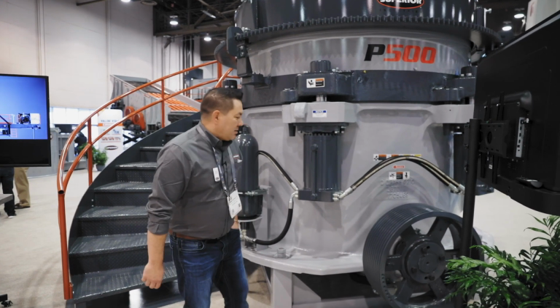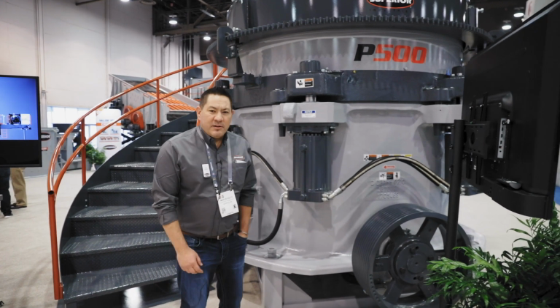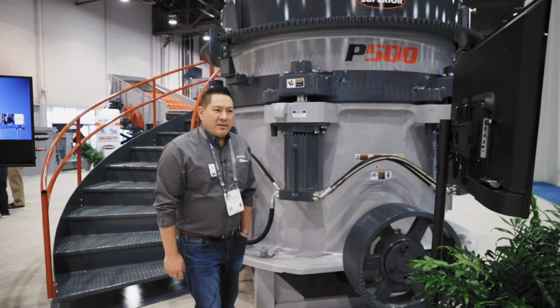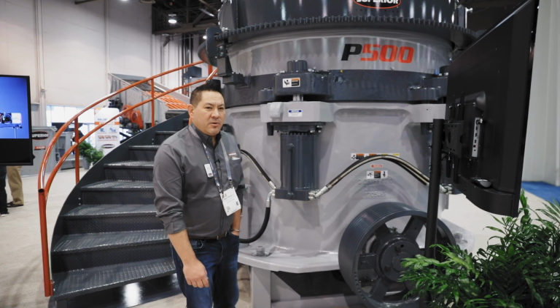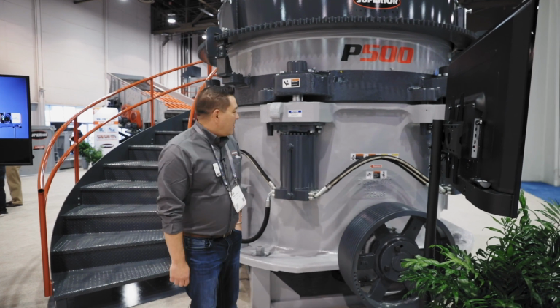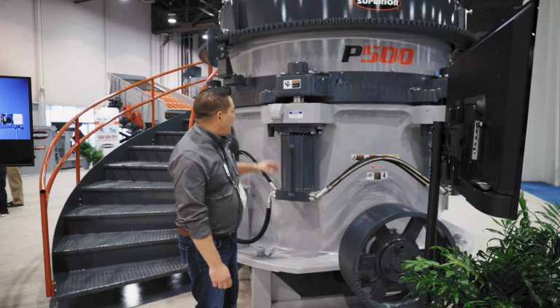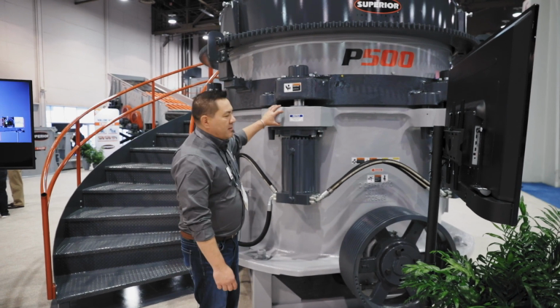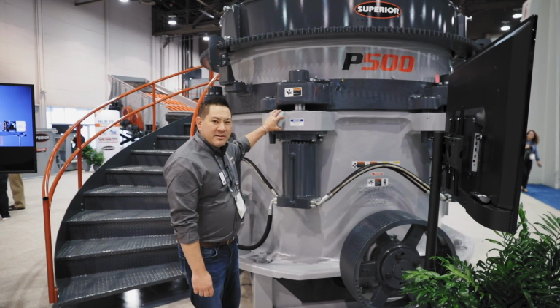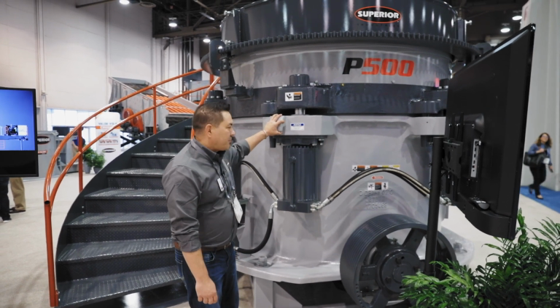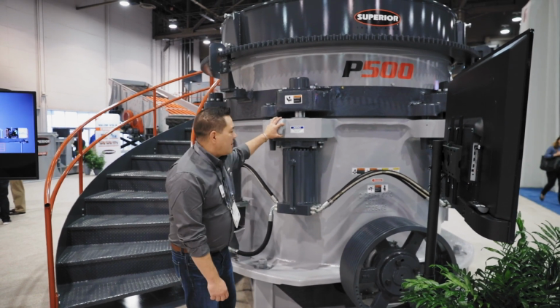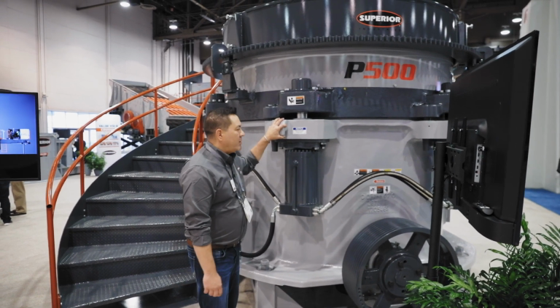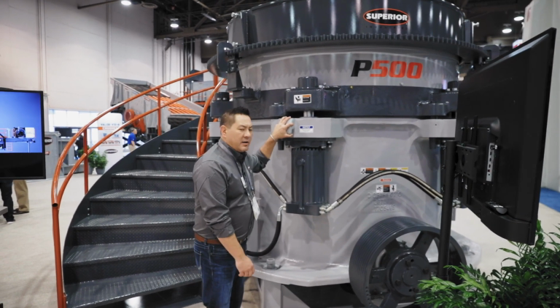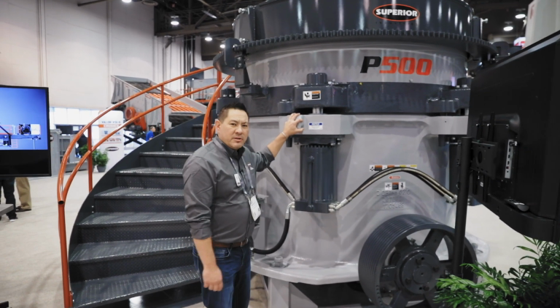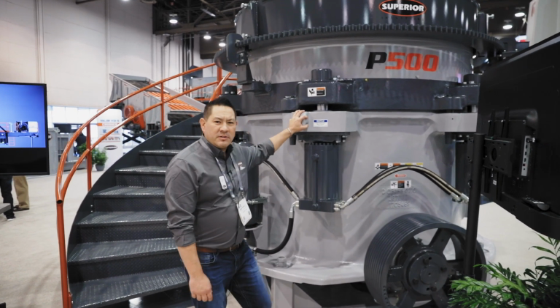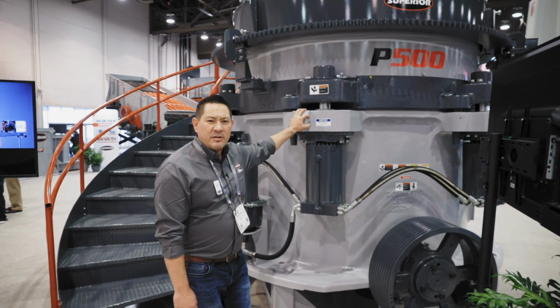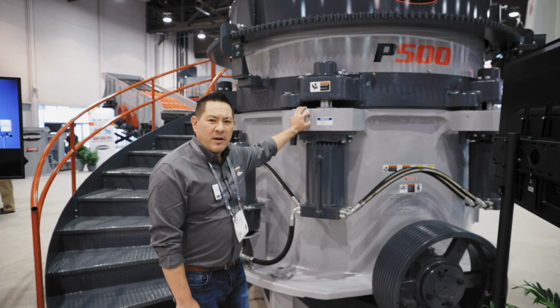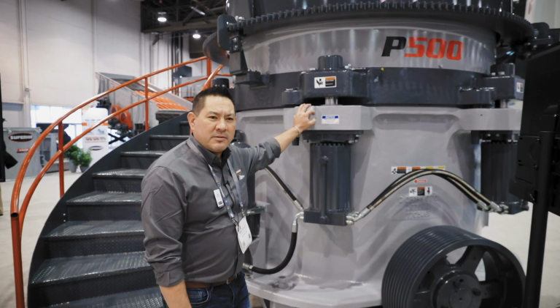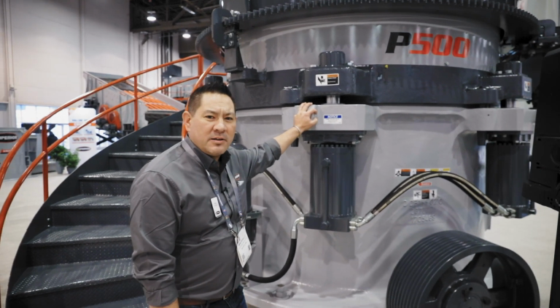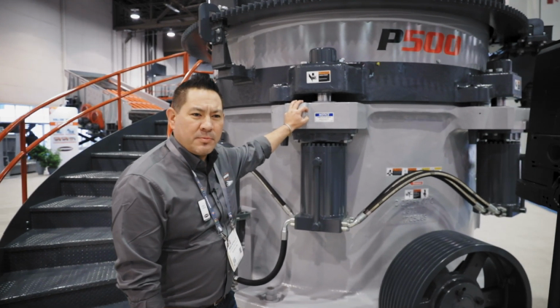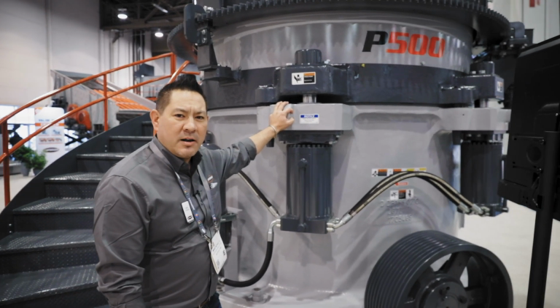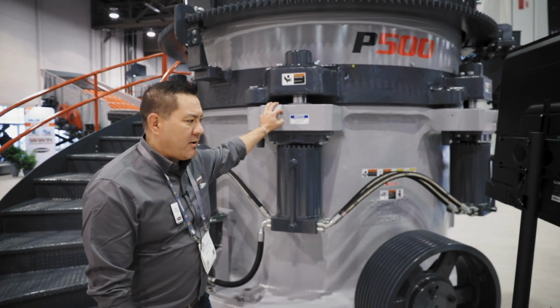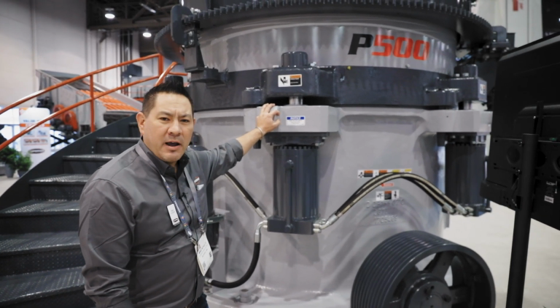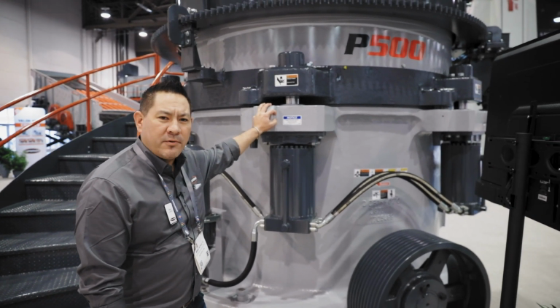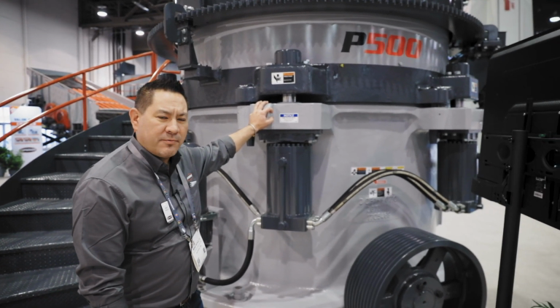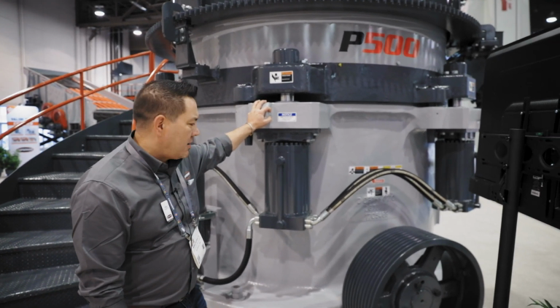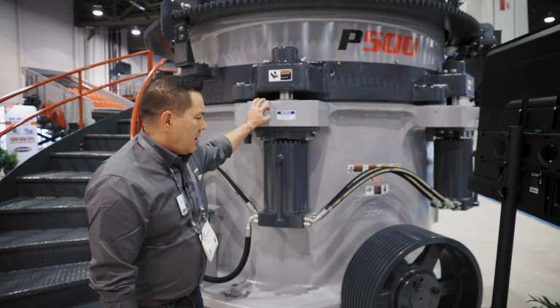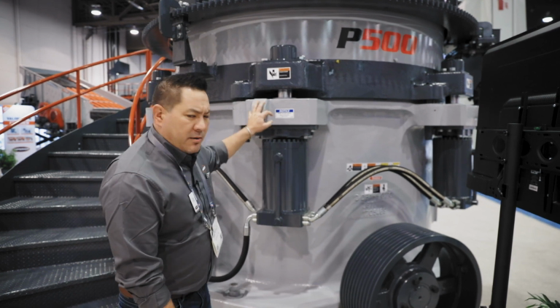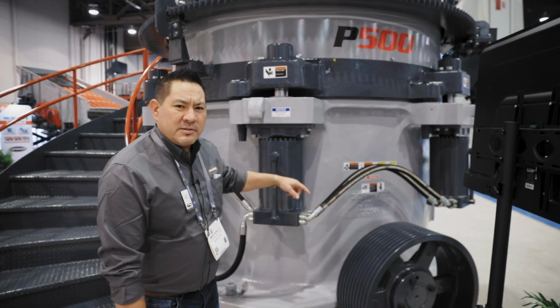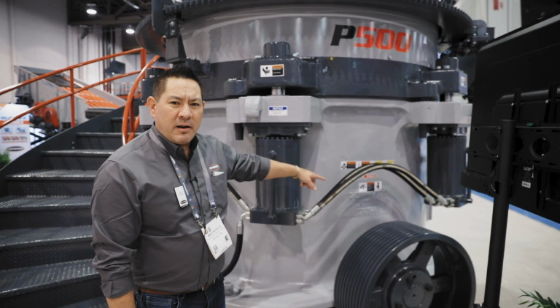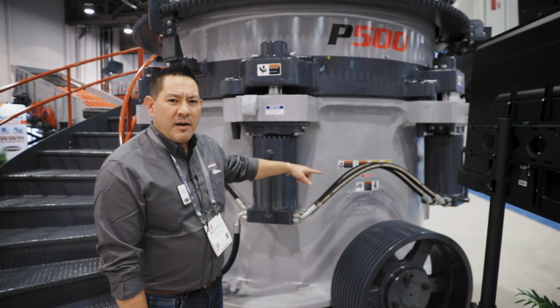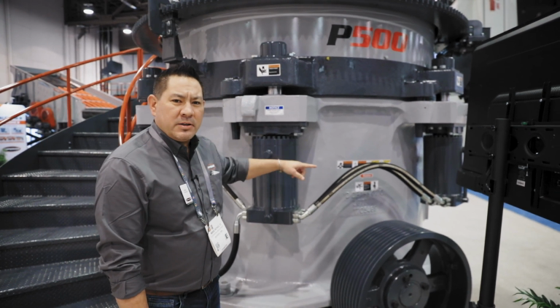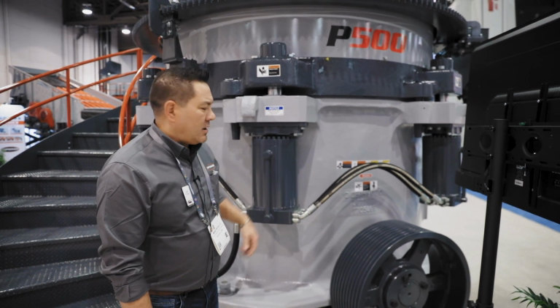Some unique features about this cone are our base frame casting. We've done a lot of research into the strength of the frame of this casting and we're super excited about how it's turned out and the performance so far.